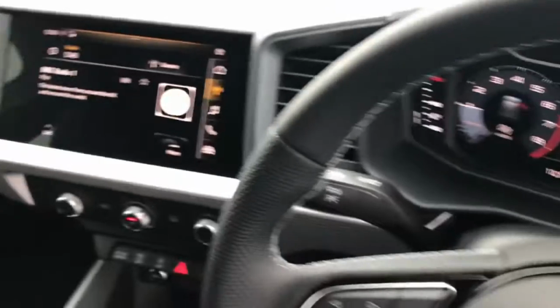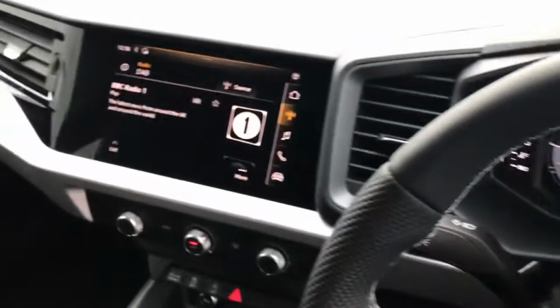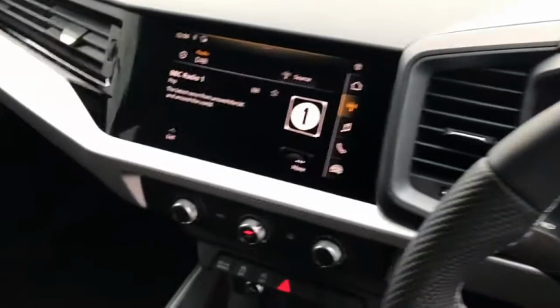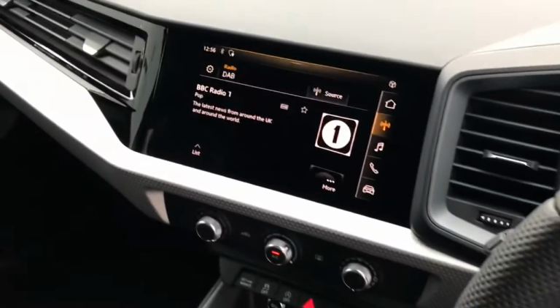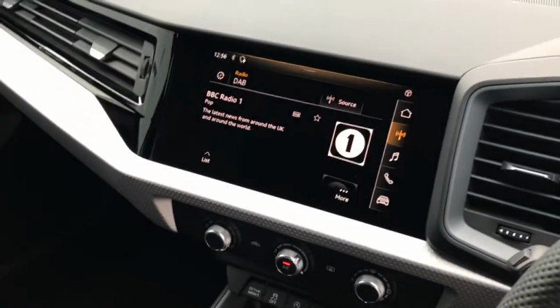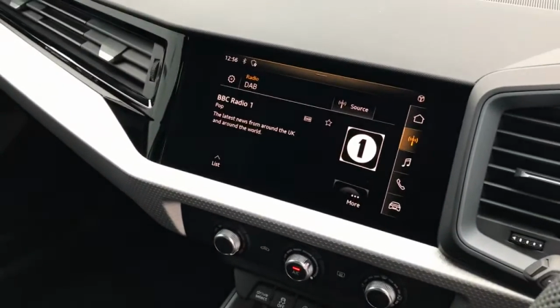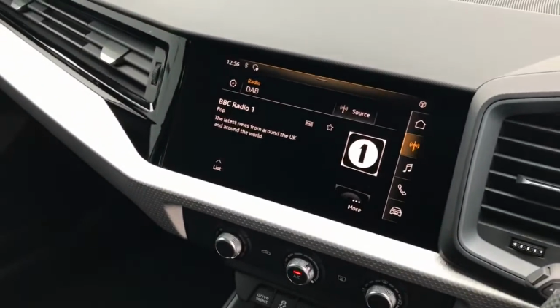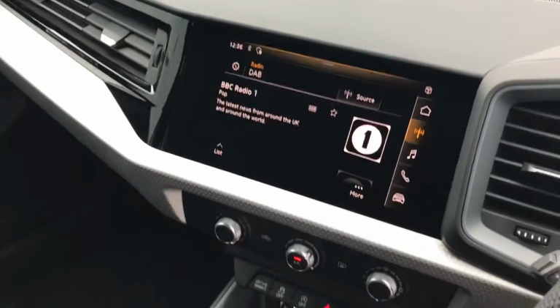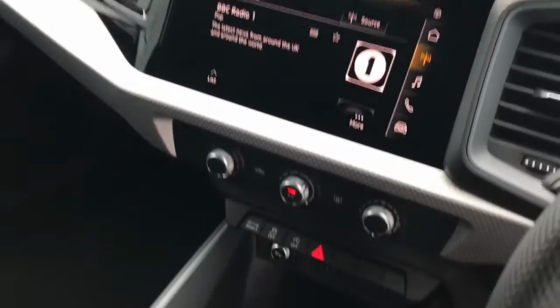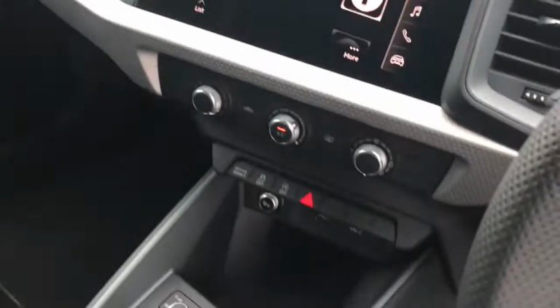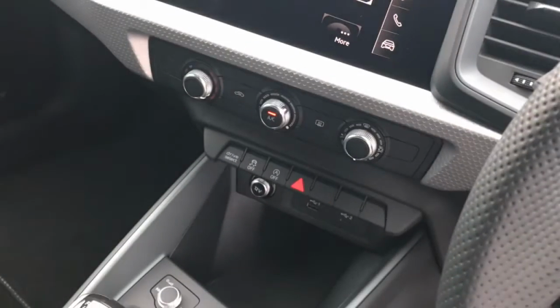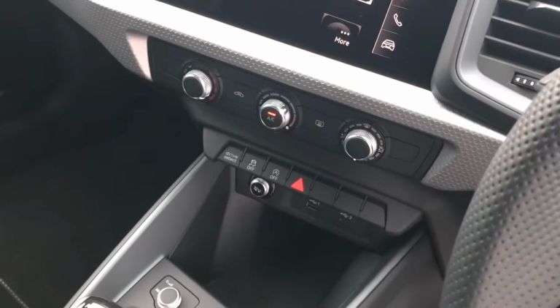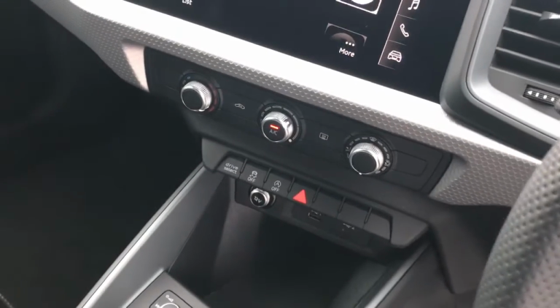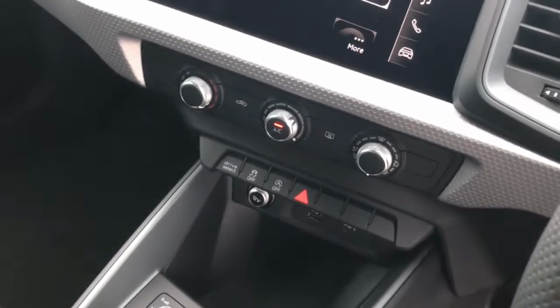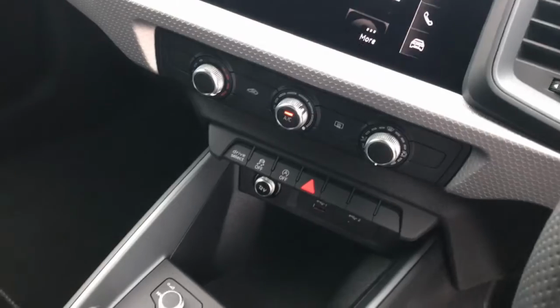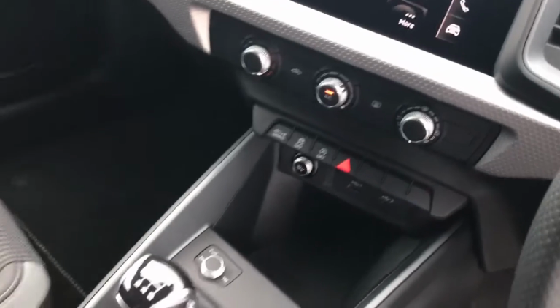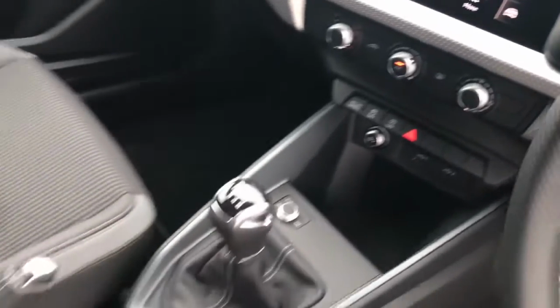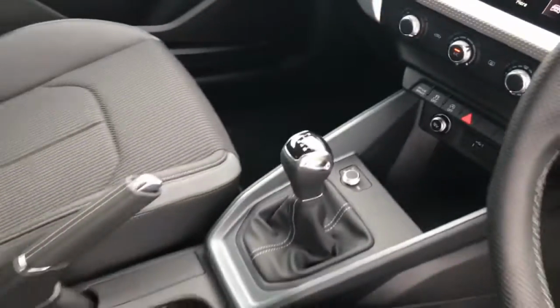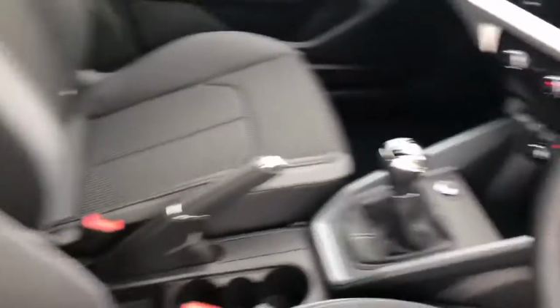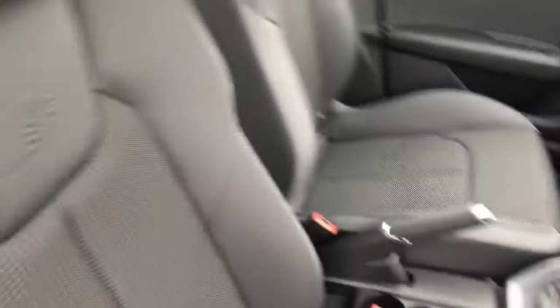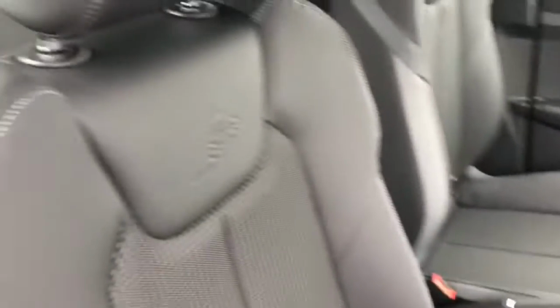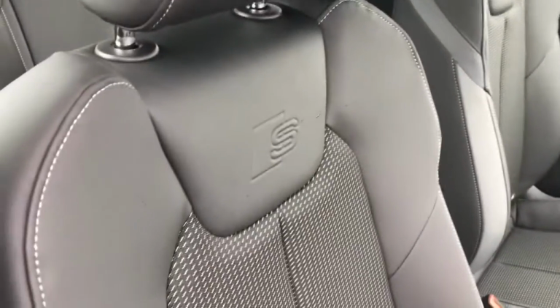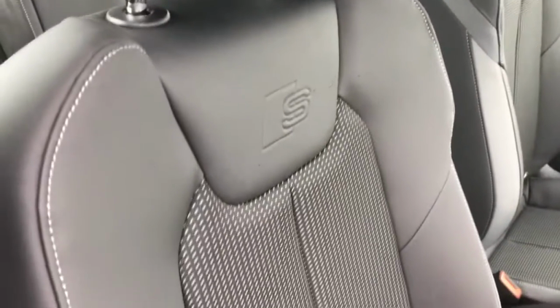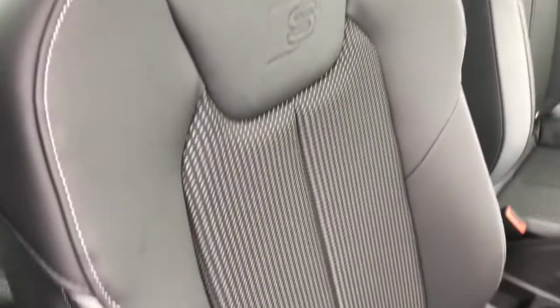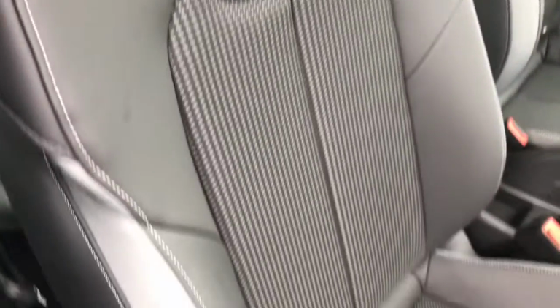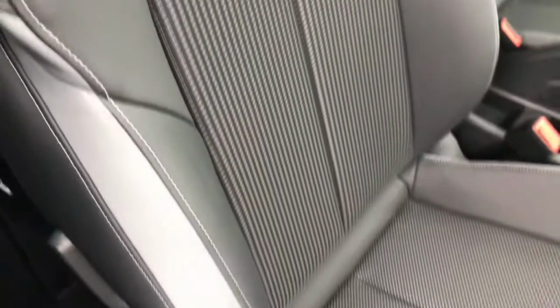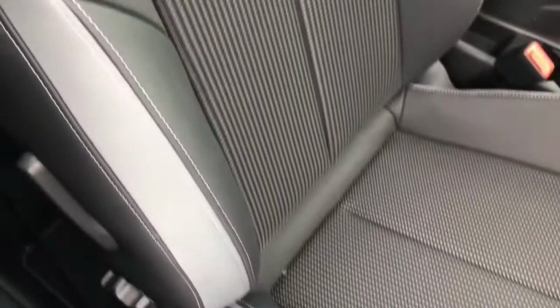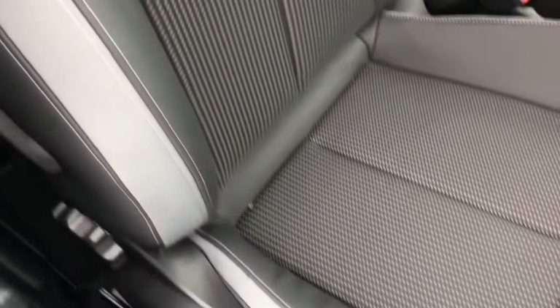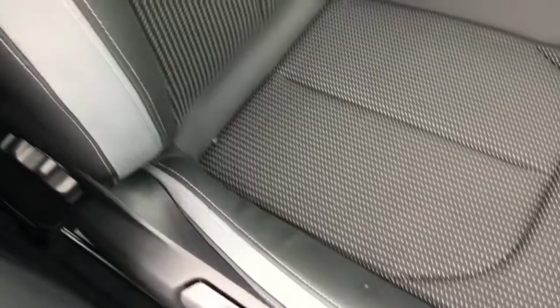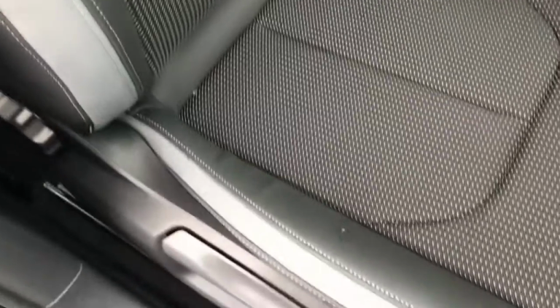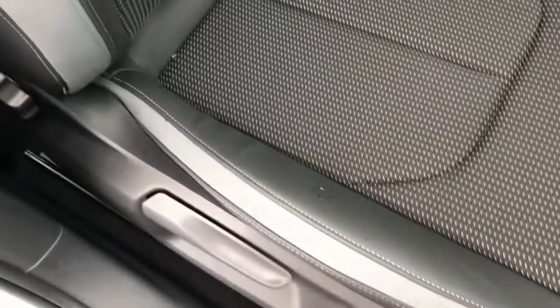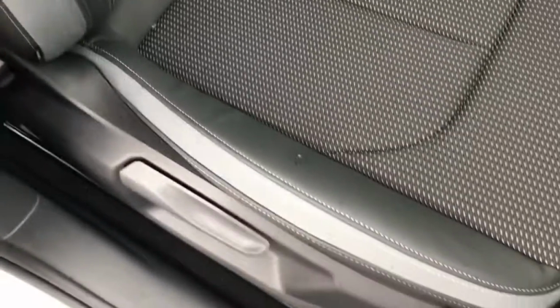The vehicle also has the MMI touchscreen display with DAB radio and the Audi smartphone interface, the manual air conditioning, and the front sport seats finished in a leather and cloth mix.